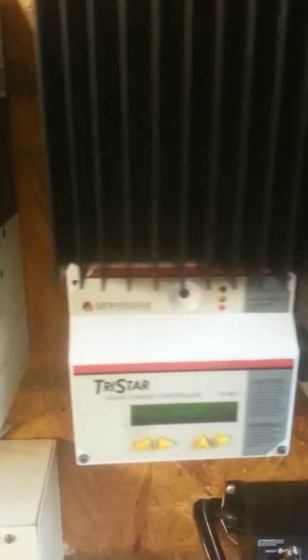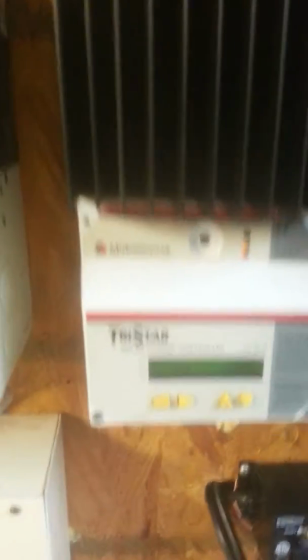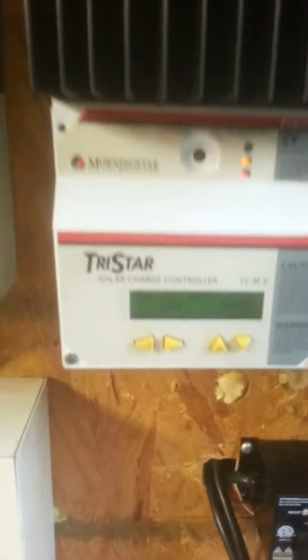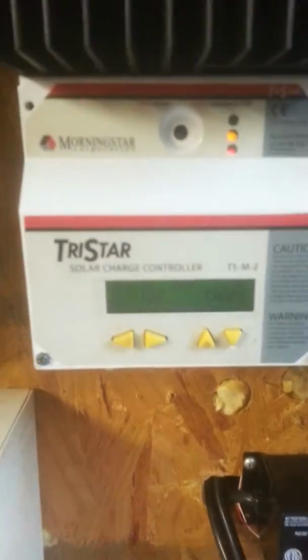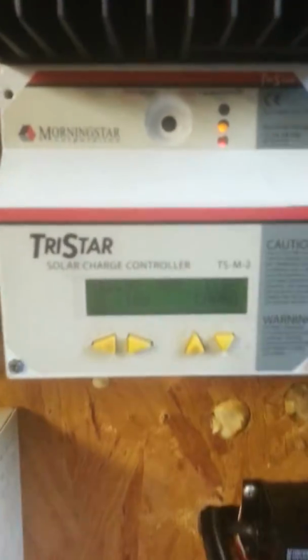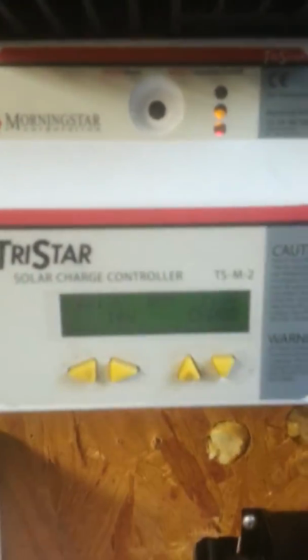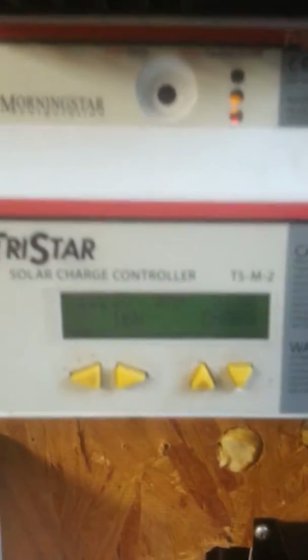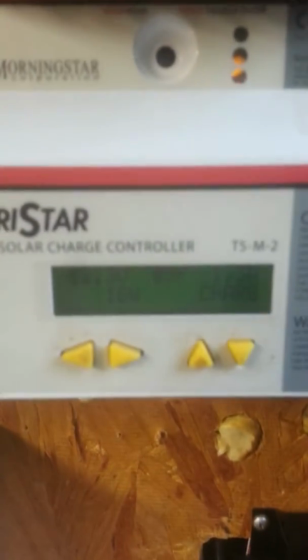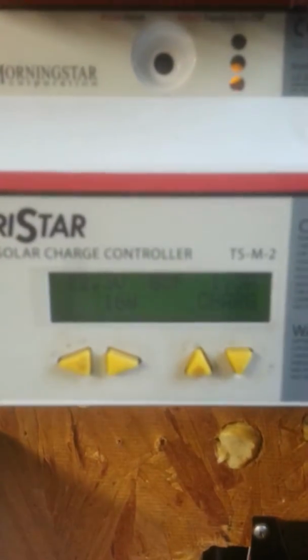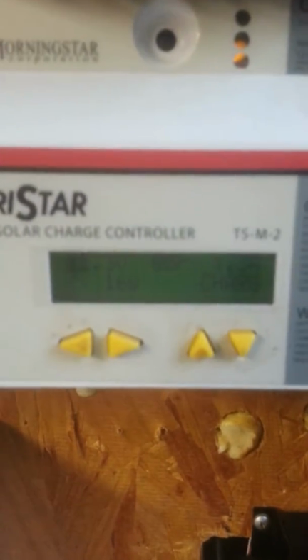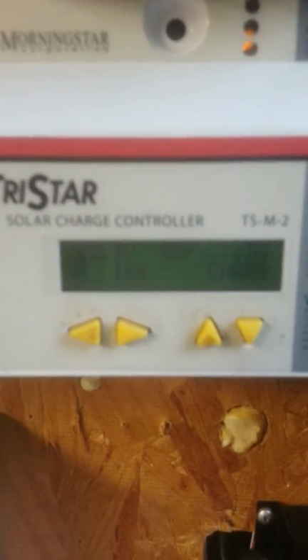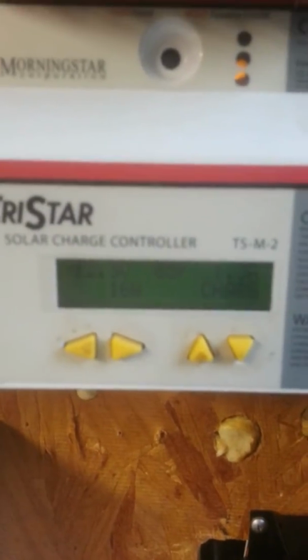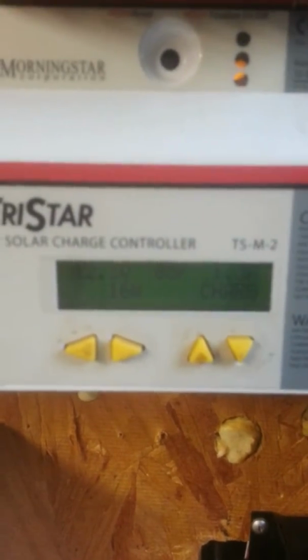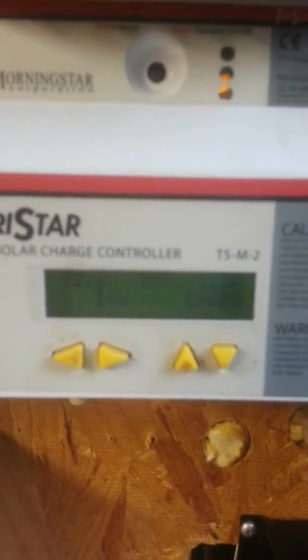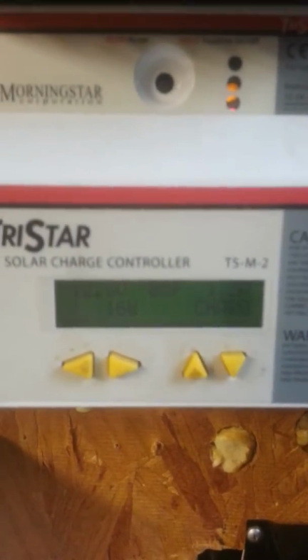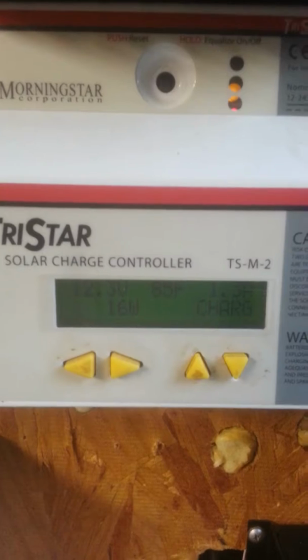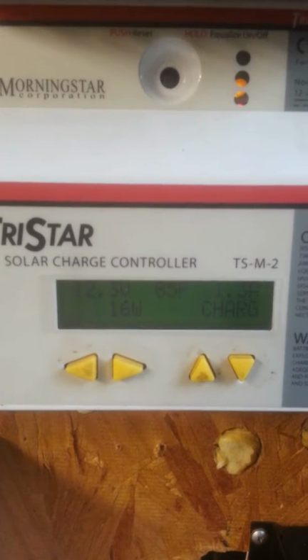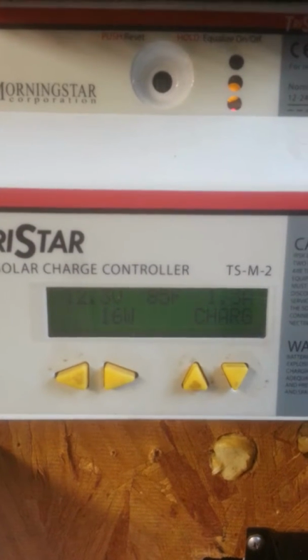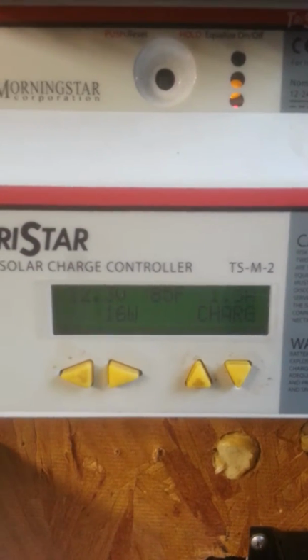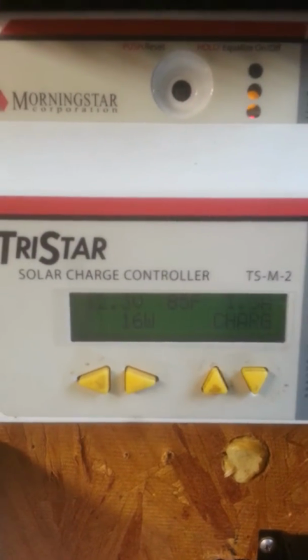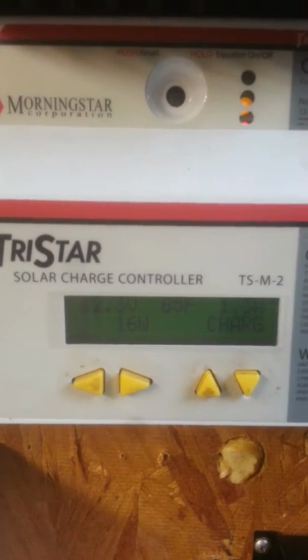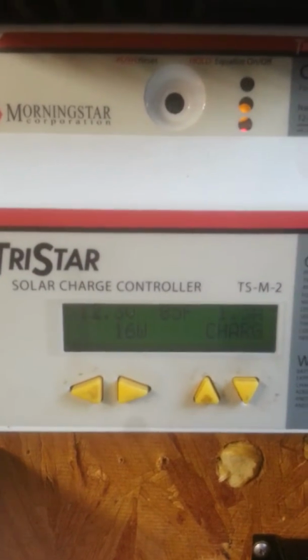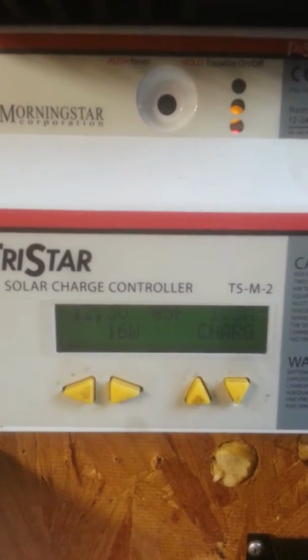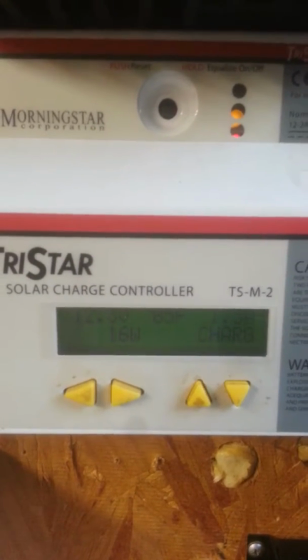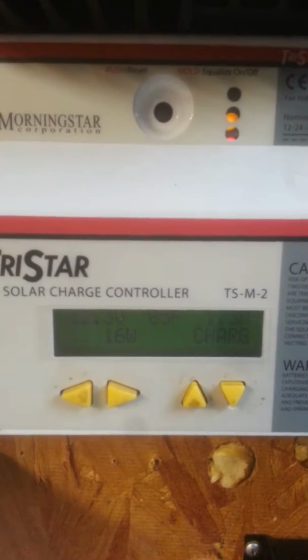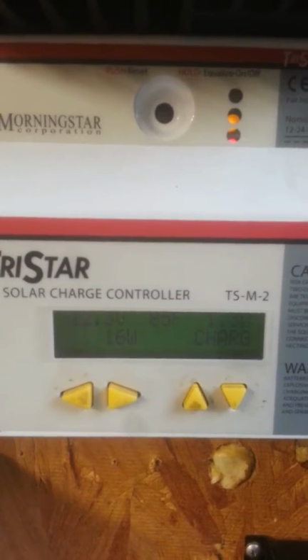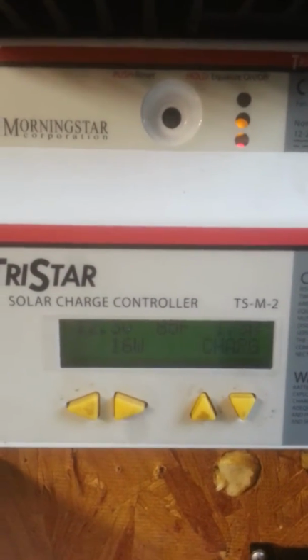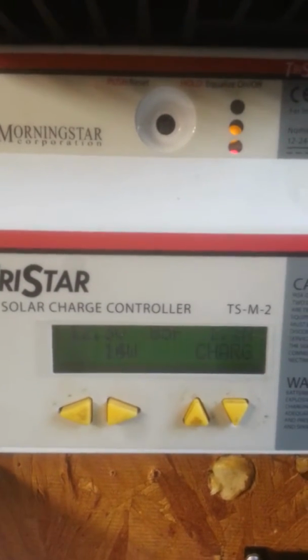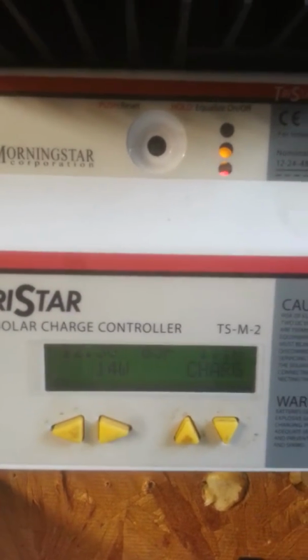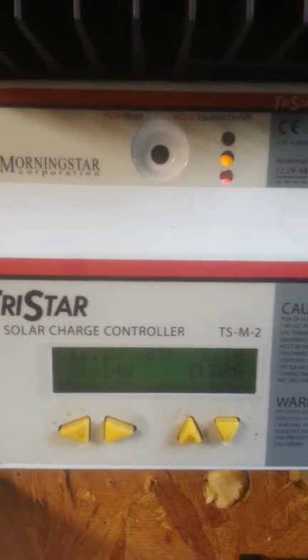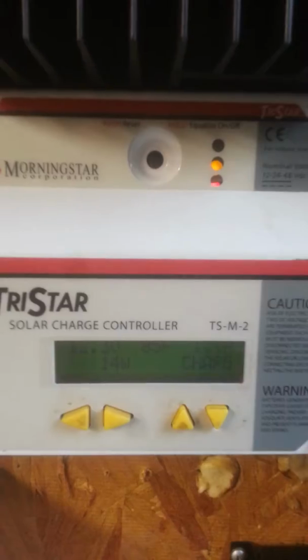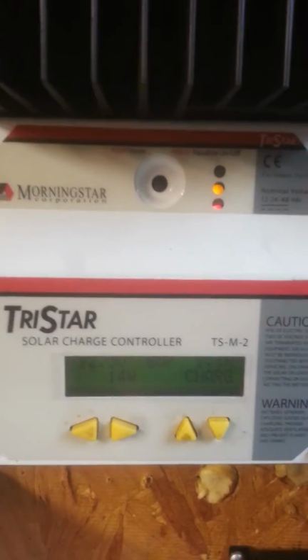Currently my battery voltage is at 12.3 volts, bringing in about 6 watts.